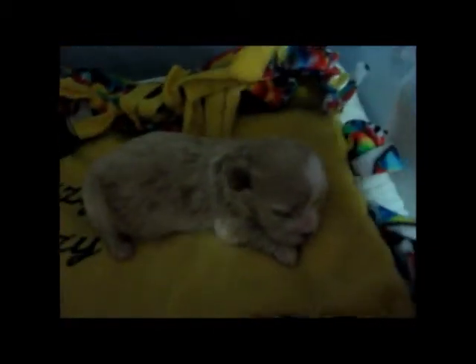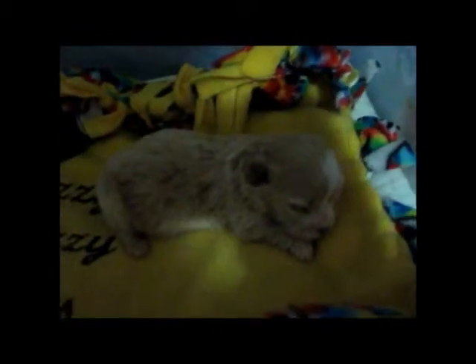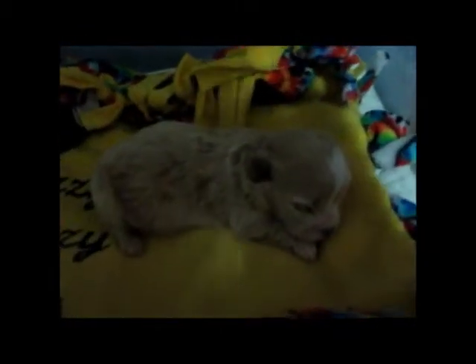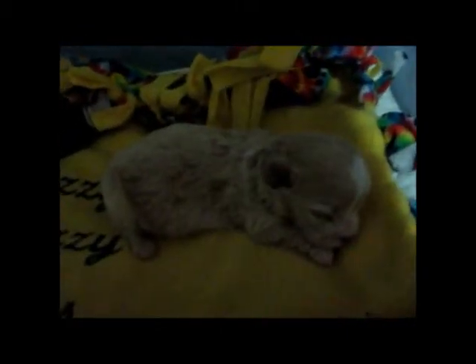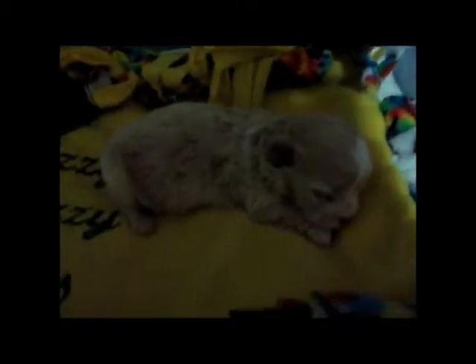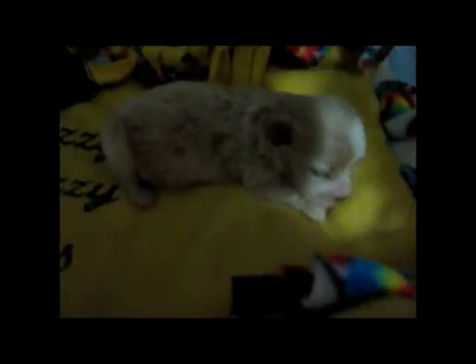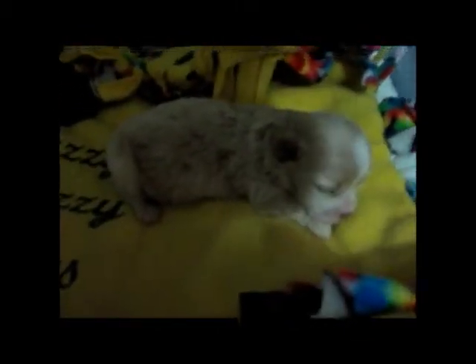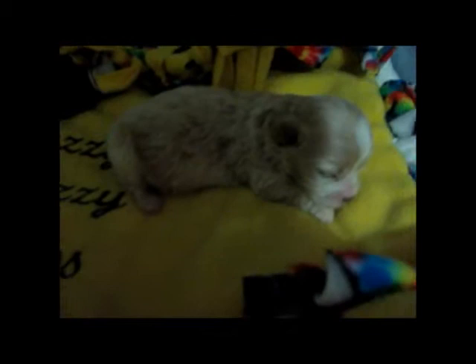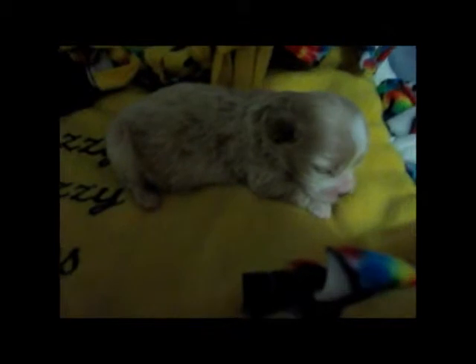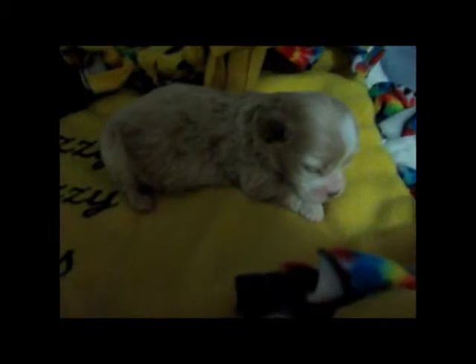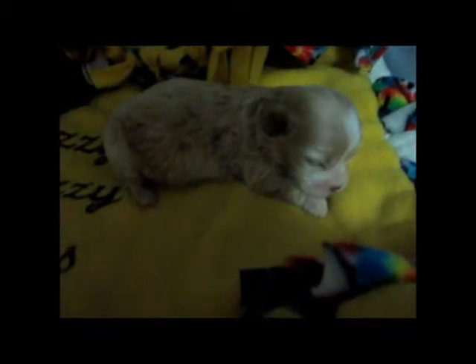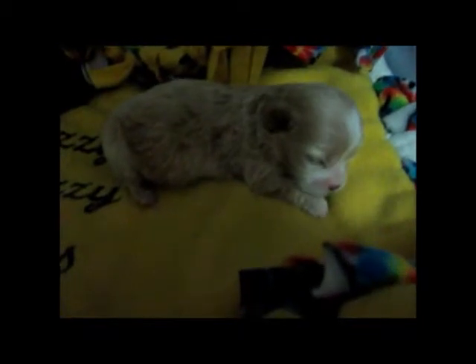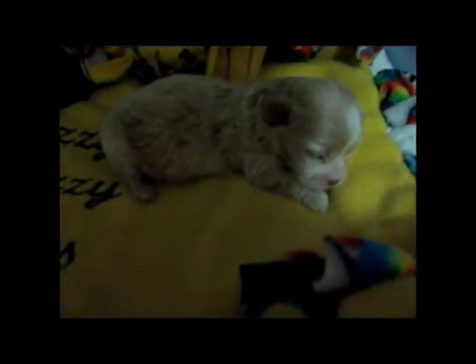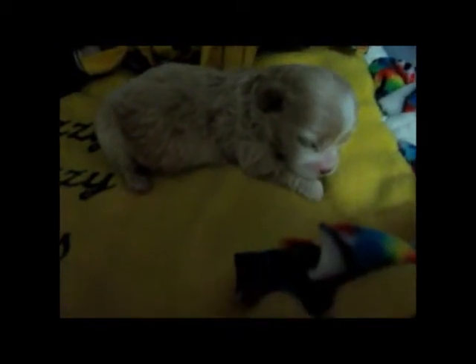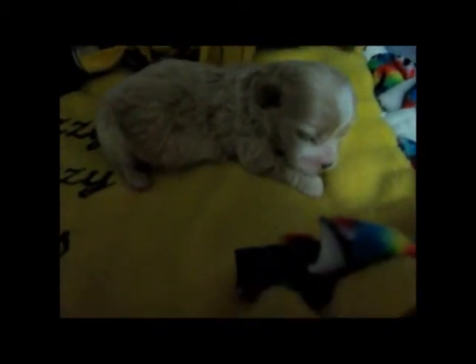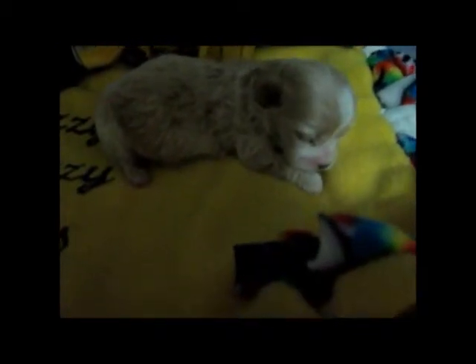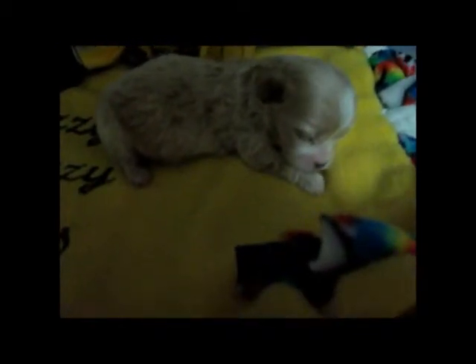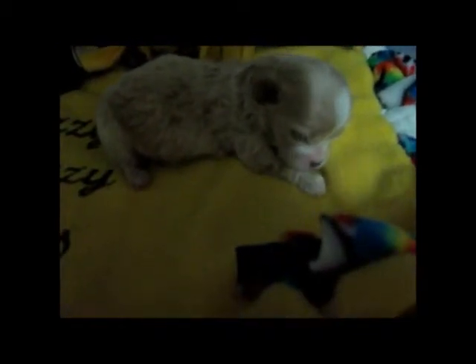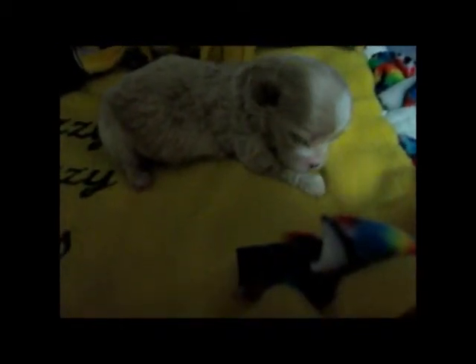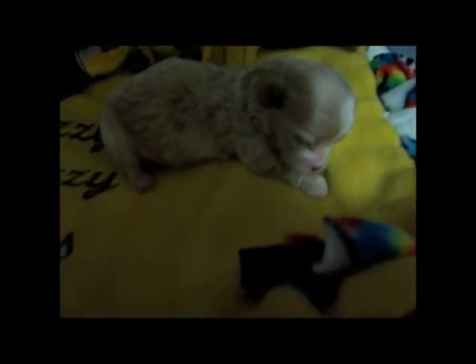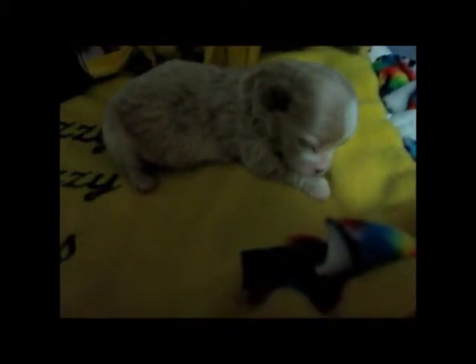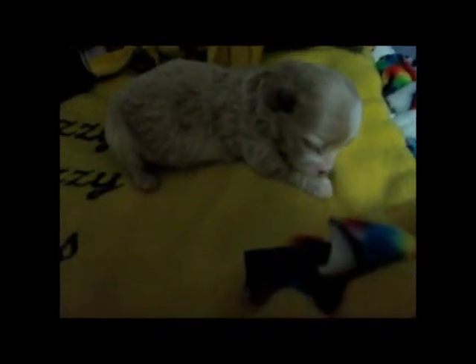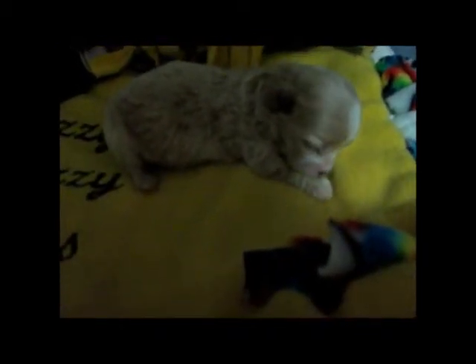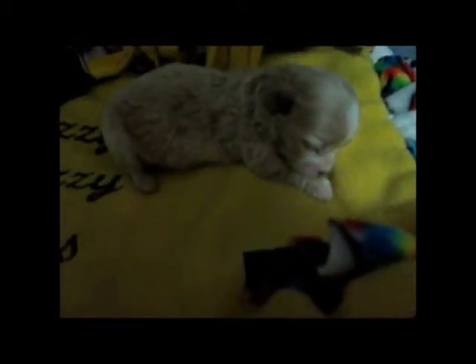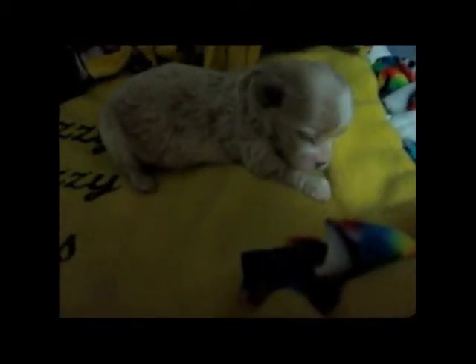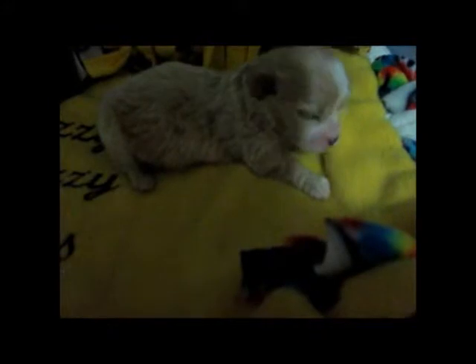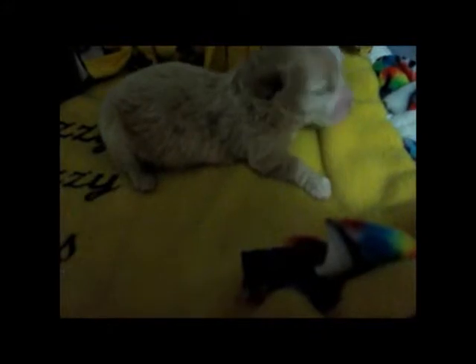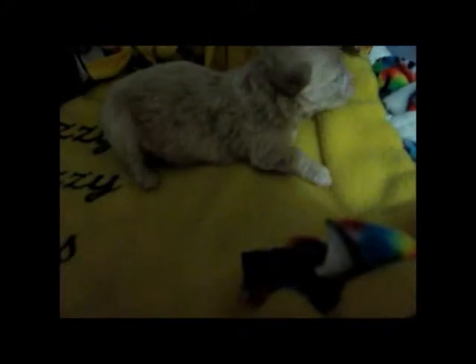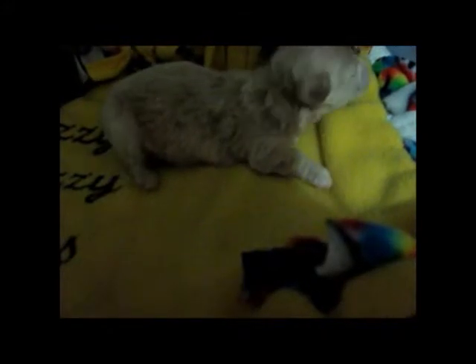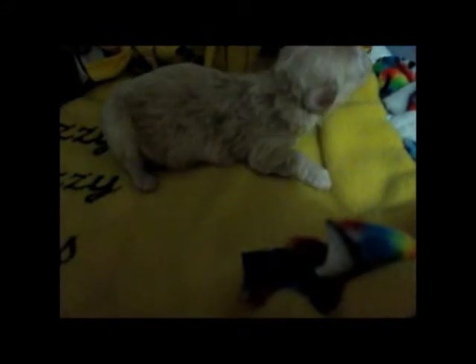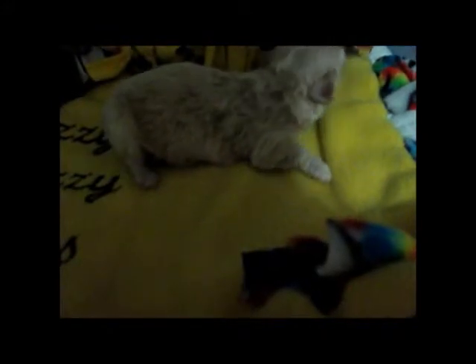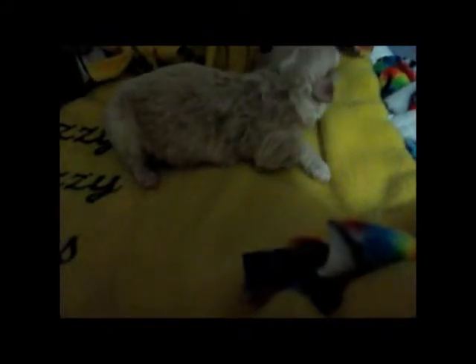Again, that is Sweetie — she is pending adoption with Morgan and family. Morgan should be letting me know within the next week or so if she wants to go ahead and take her.